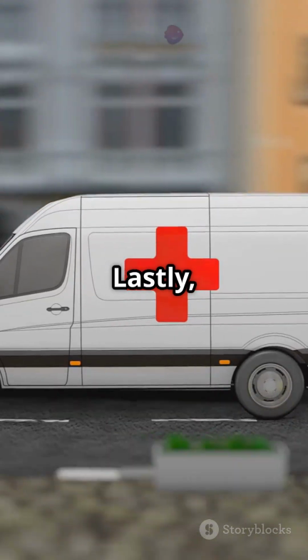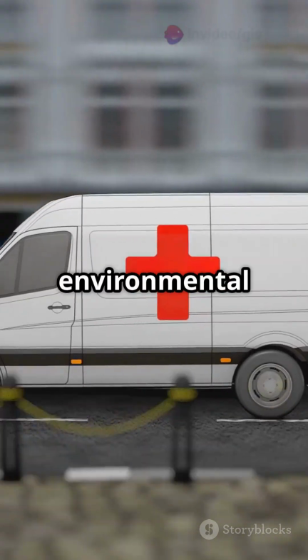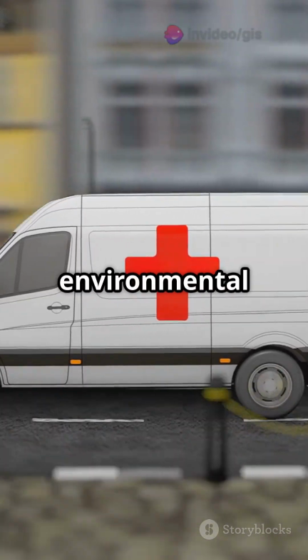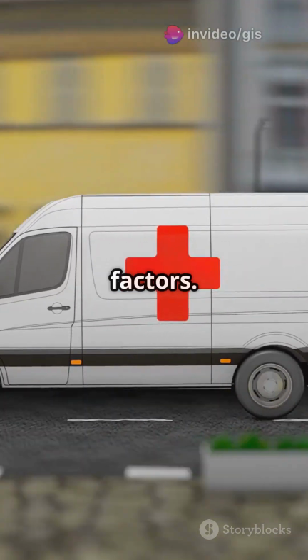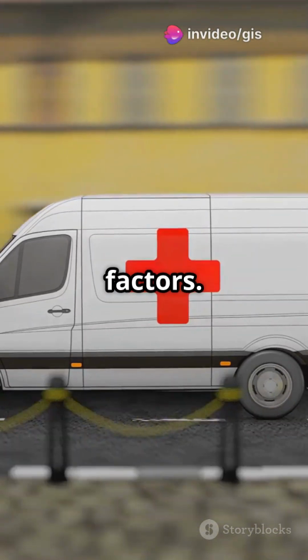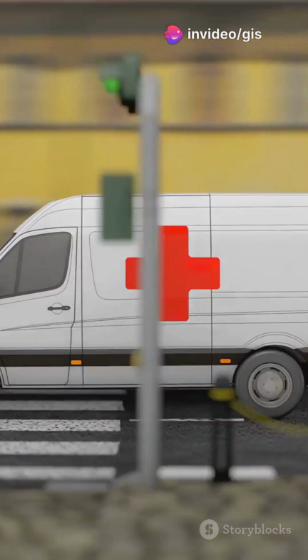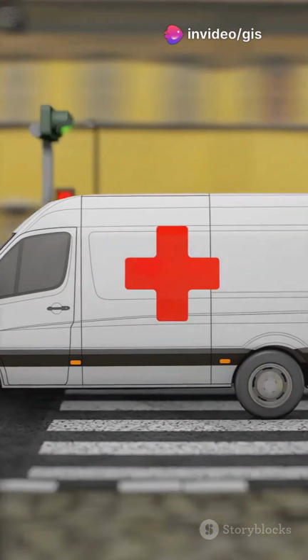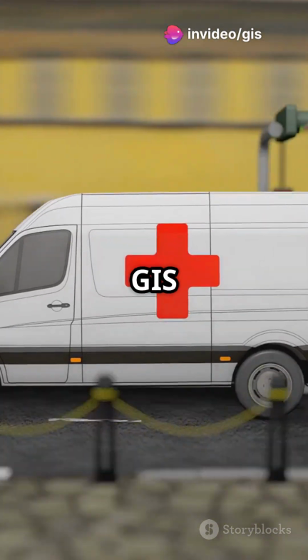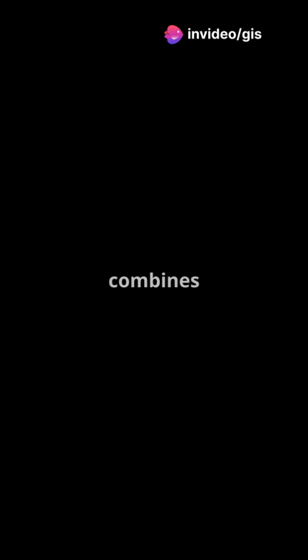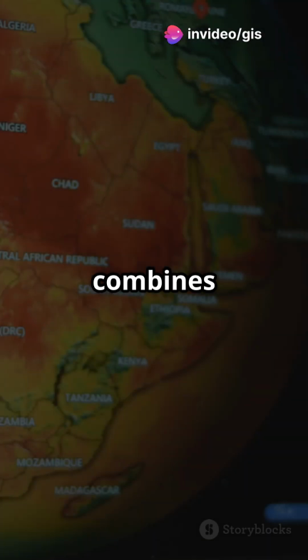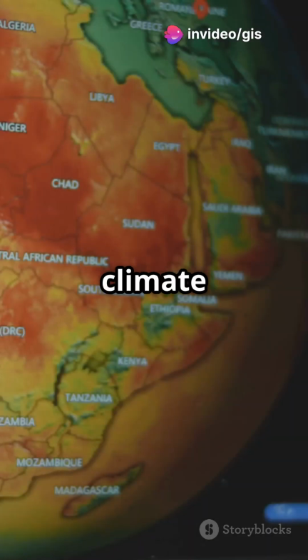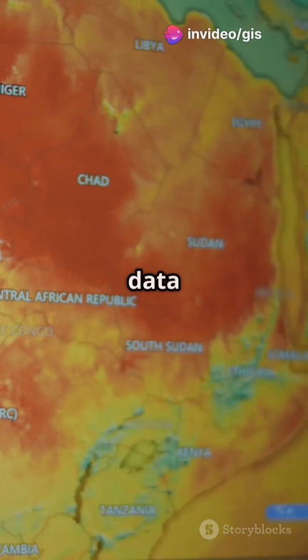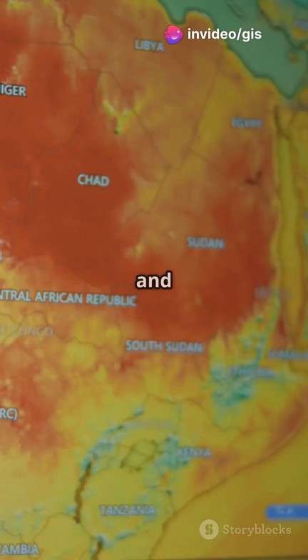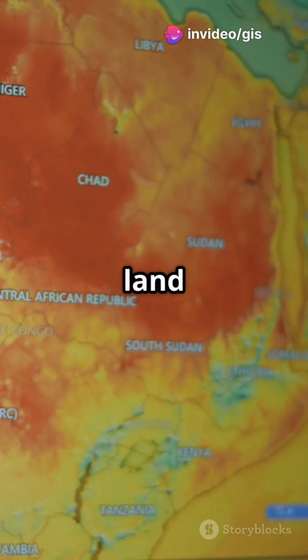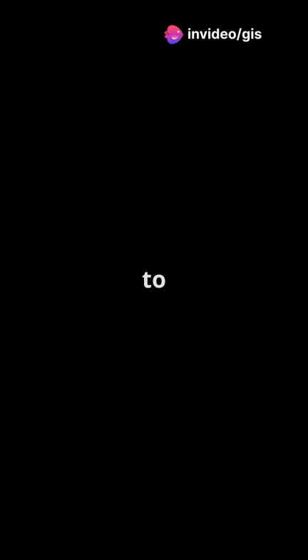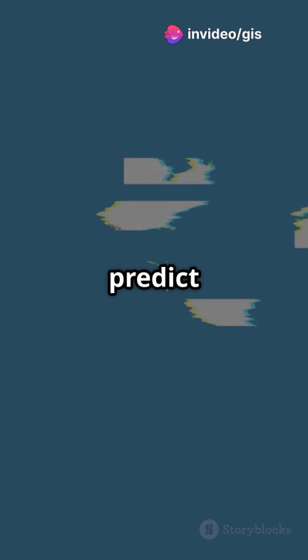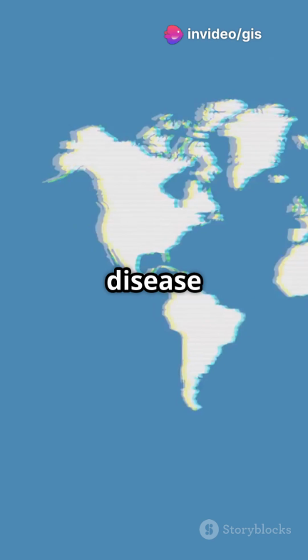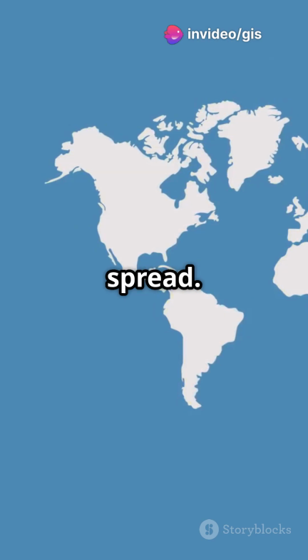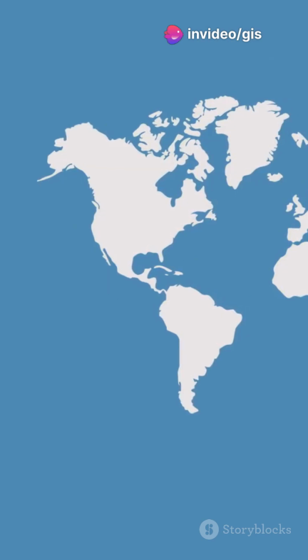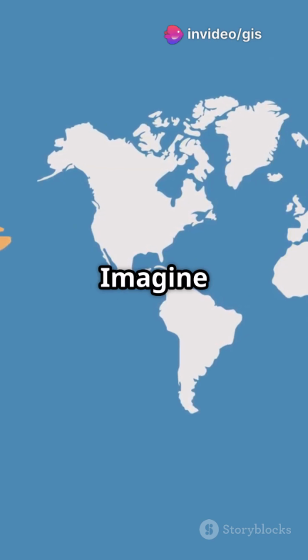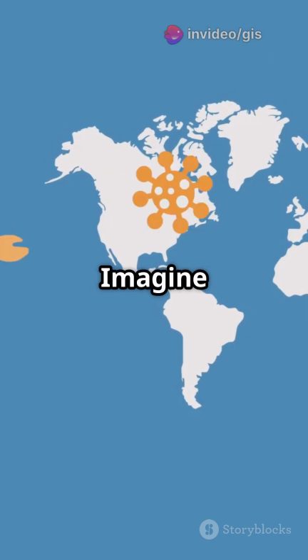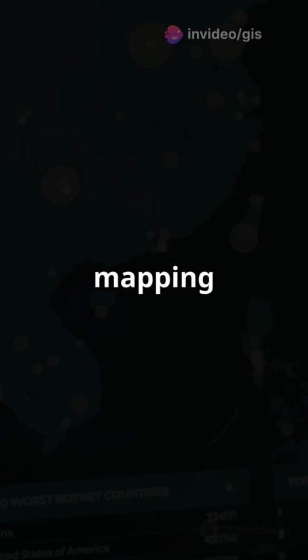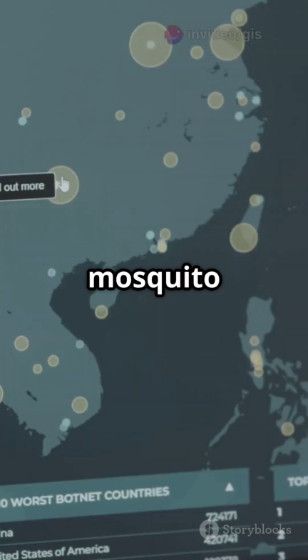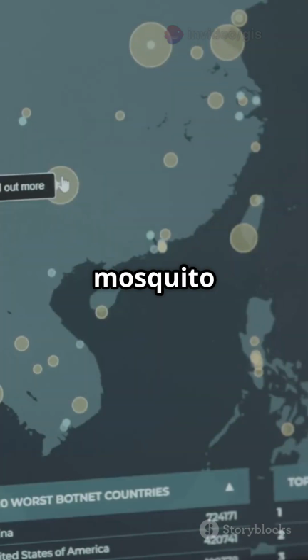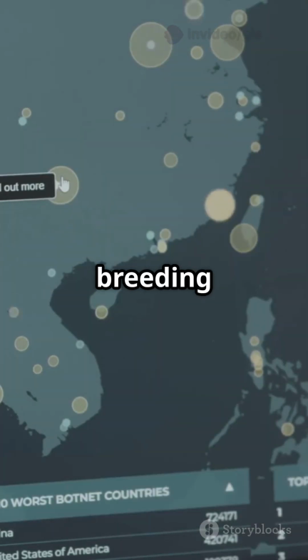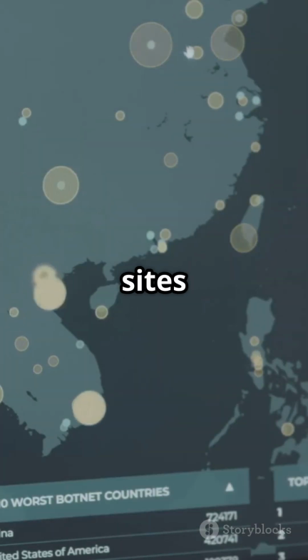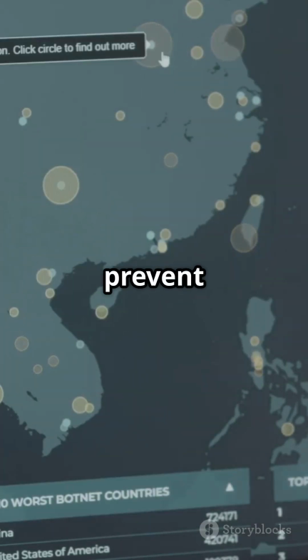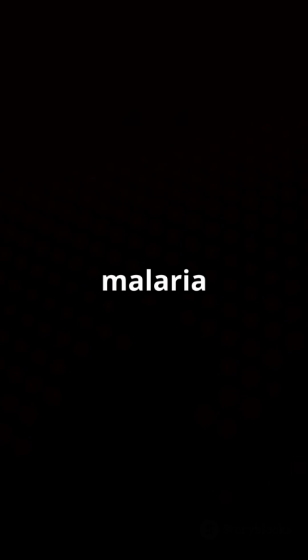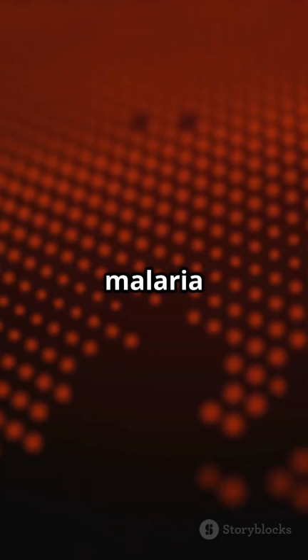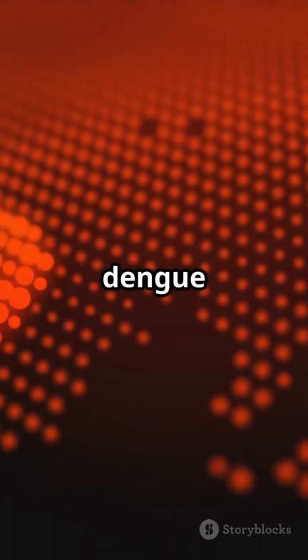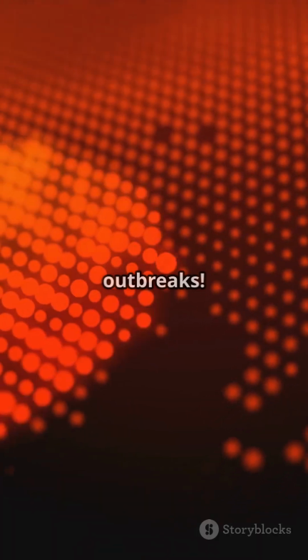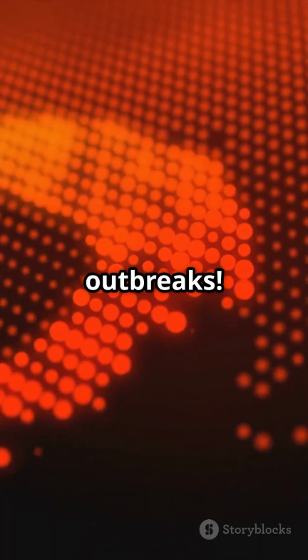Lastly, environmental factors. GIS combines climate data and land use to predict disease spread. Imagine mapping mosquito breeding sites to prevent malaria or dengue outbreaks.